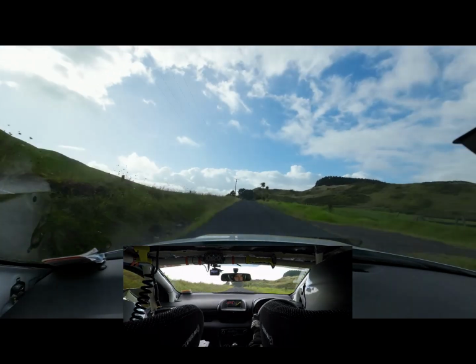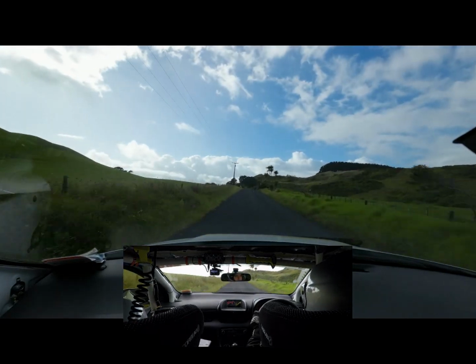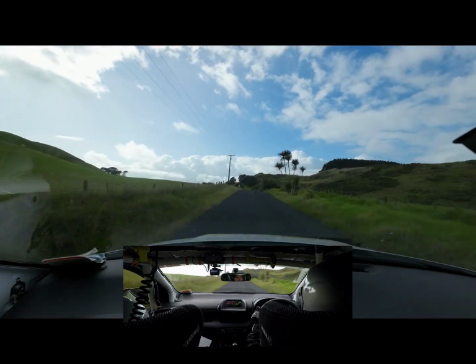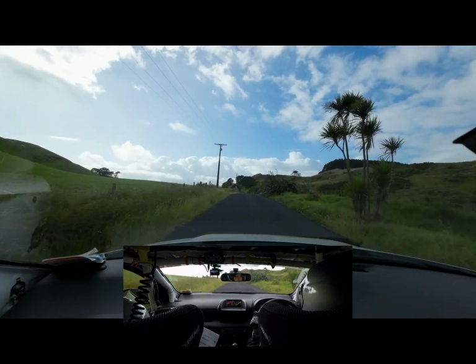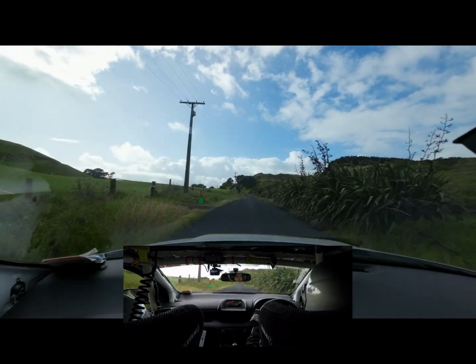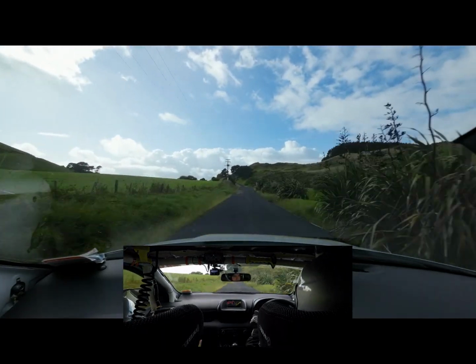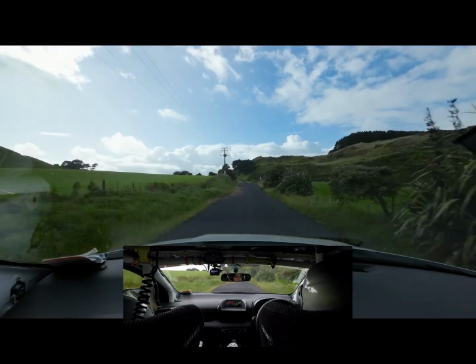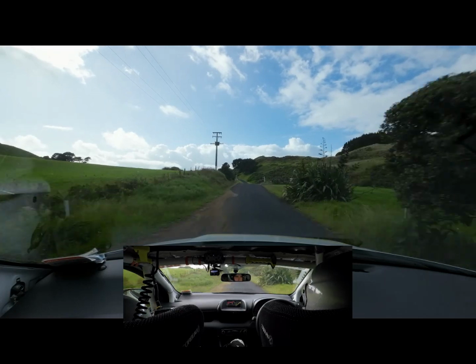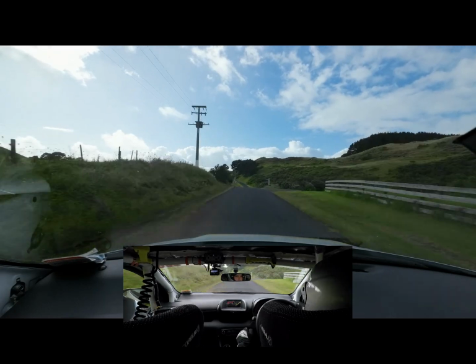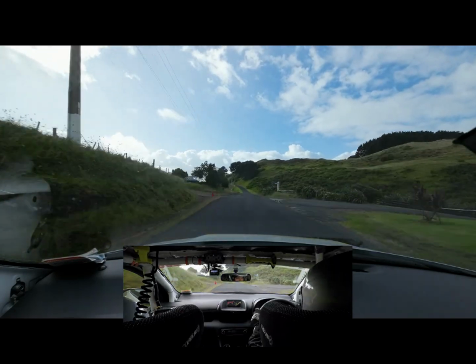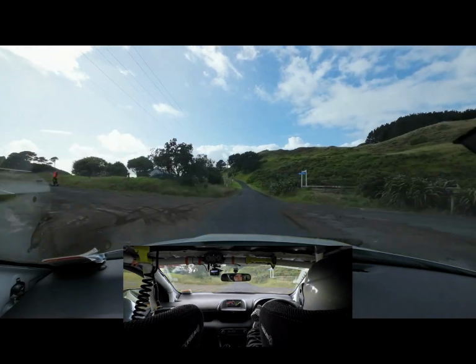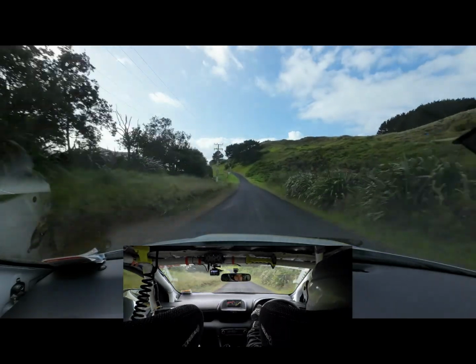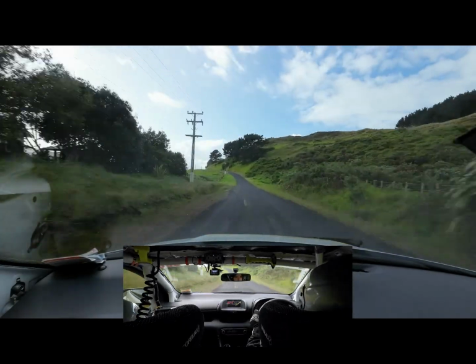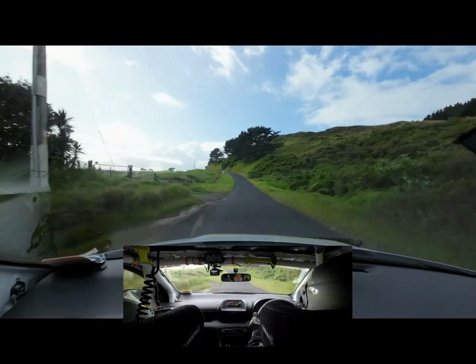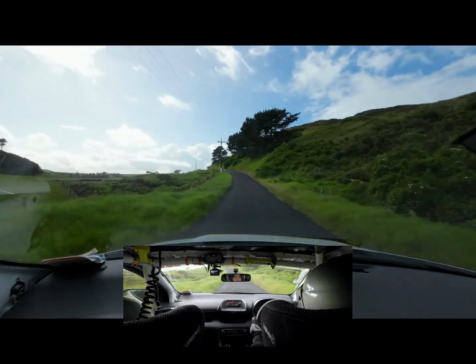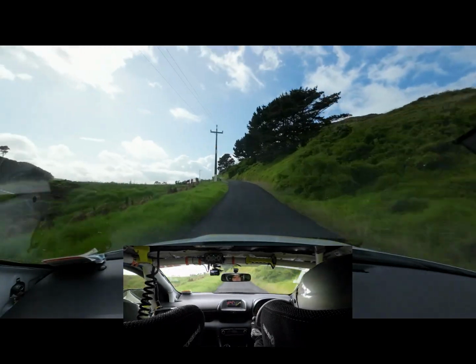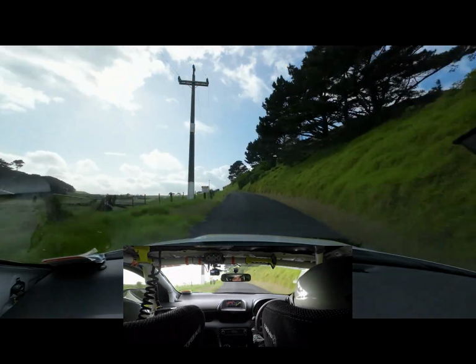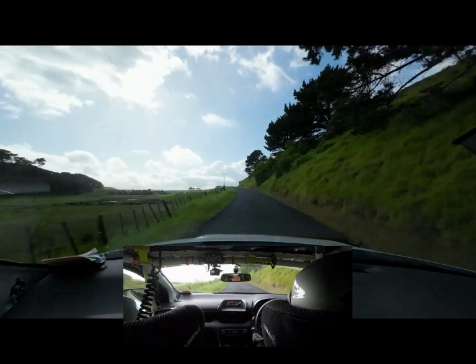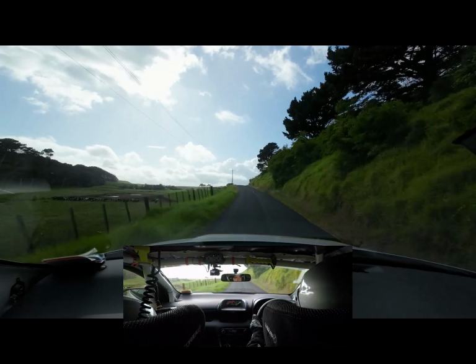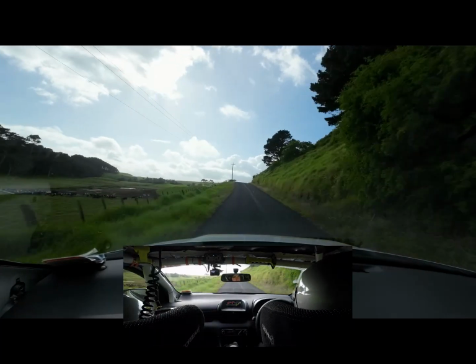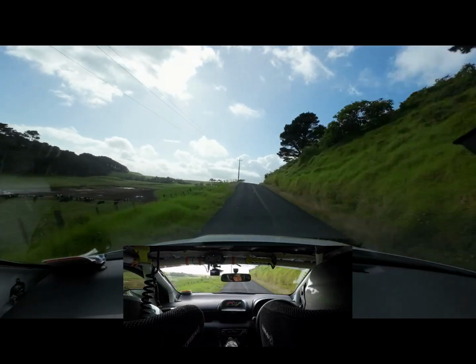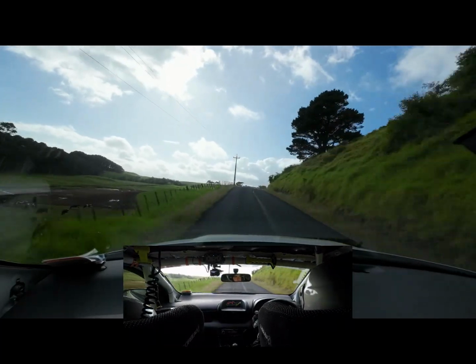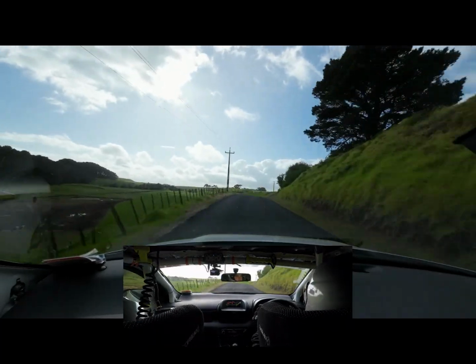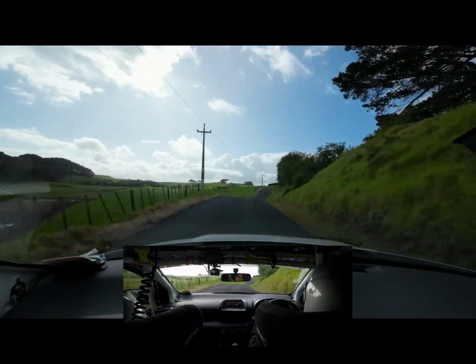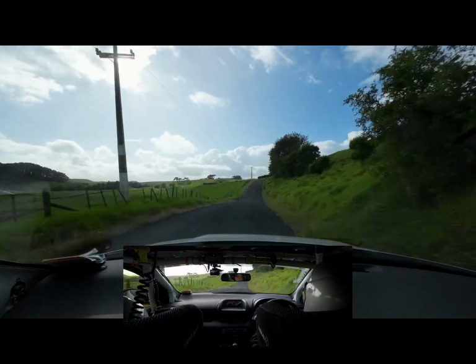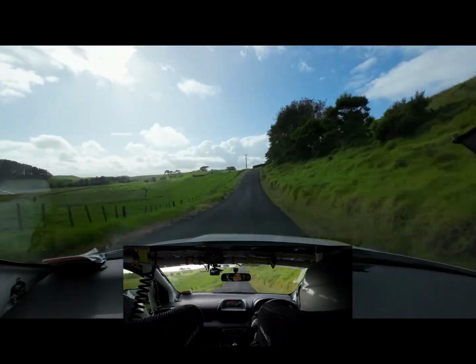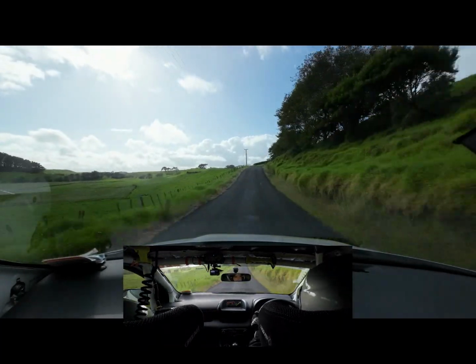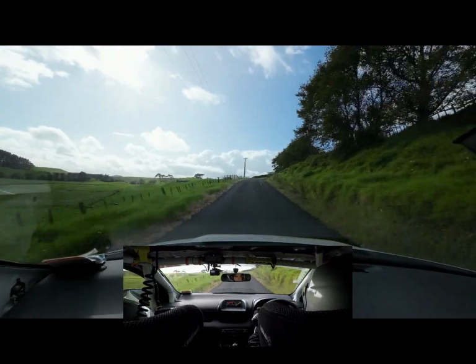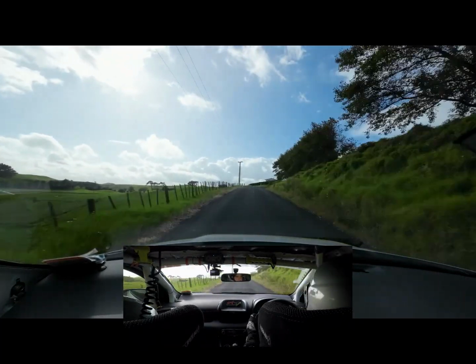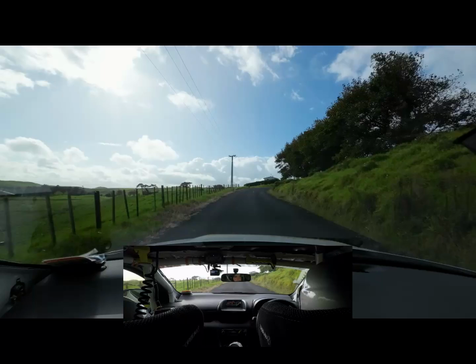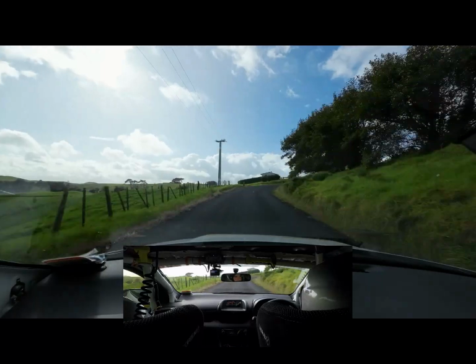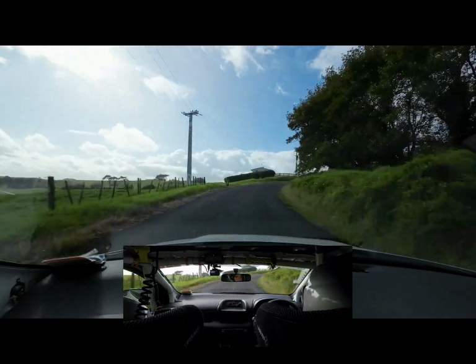Small crest, 160. Yes, left tighten, six narrows, 40. Six right over small crest, 80. Five right. And four left minus past junction, 170.